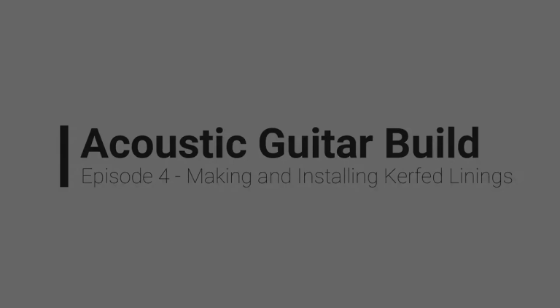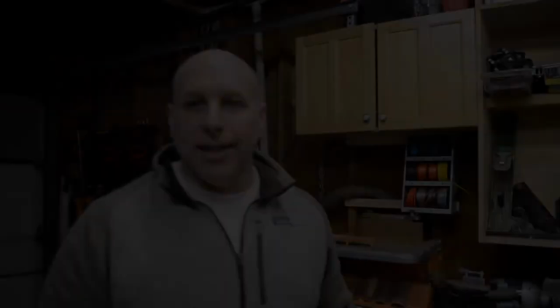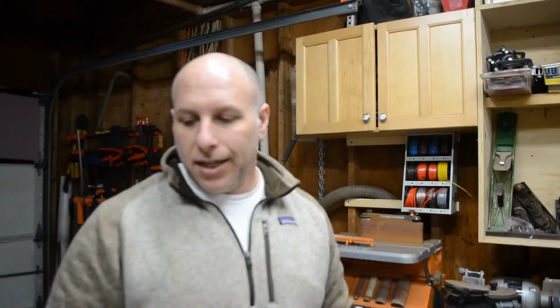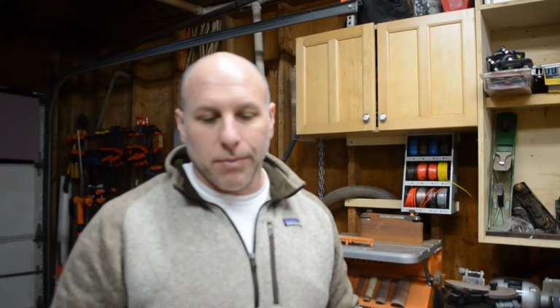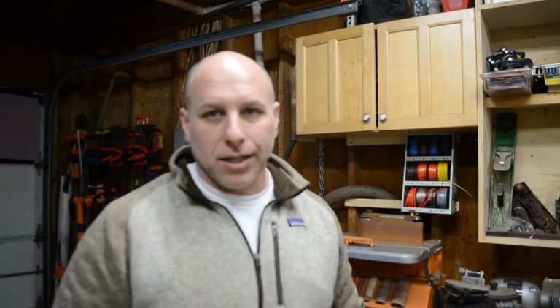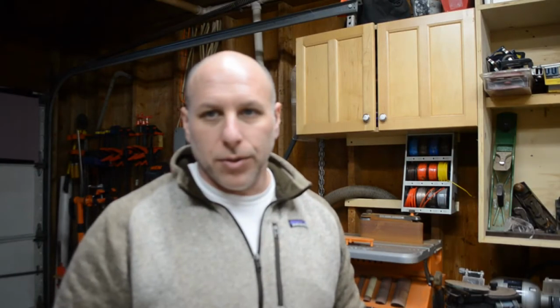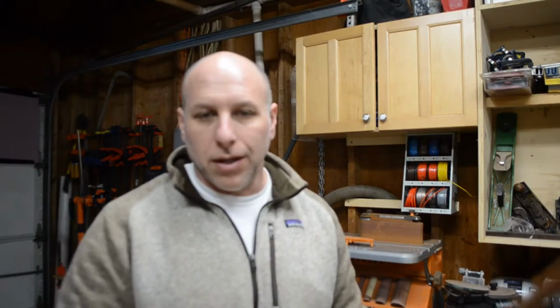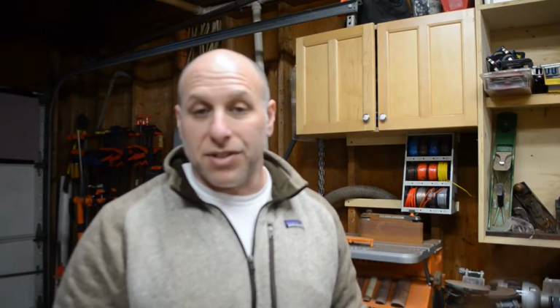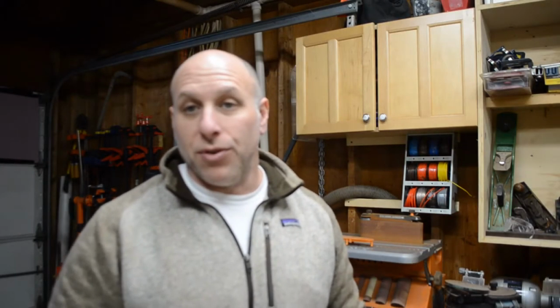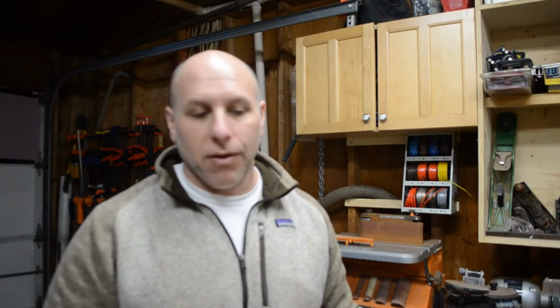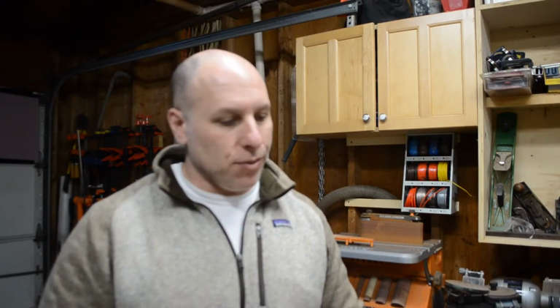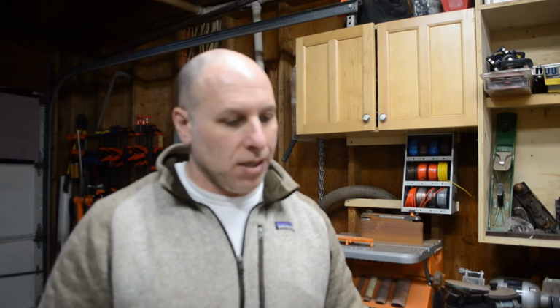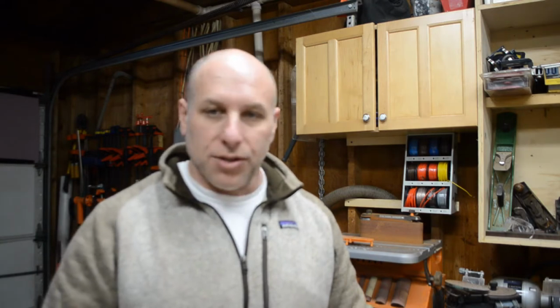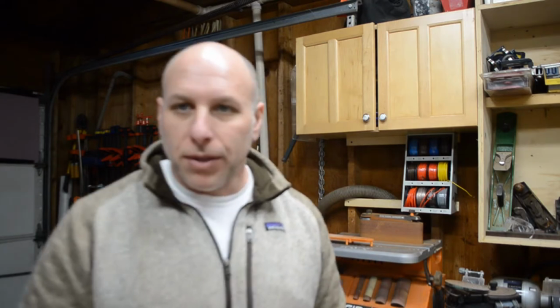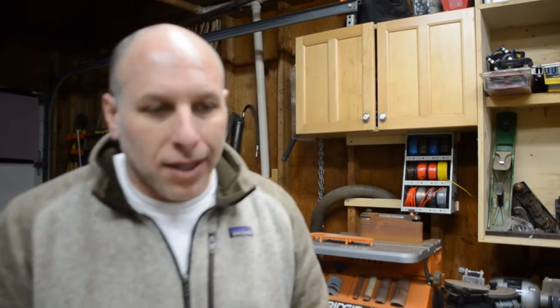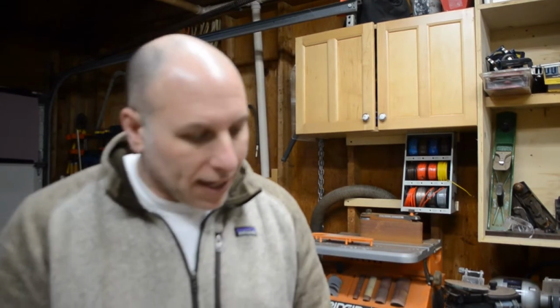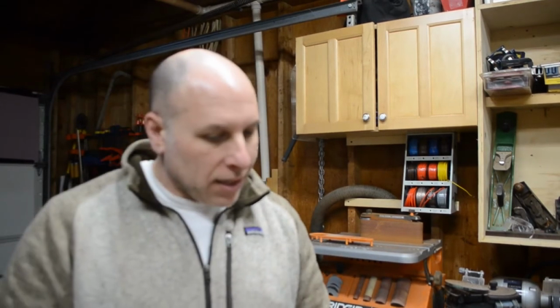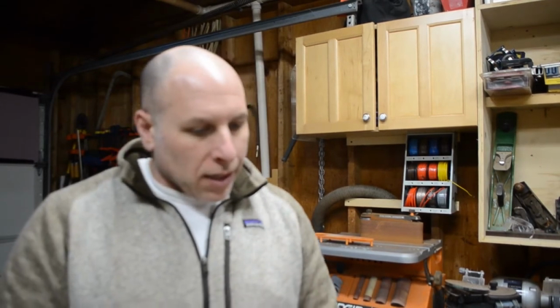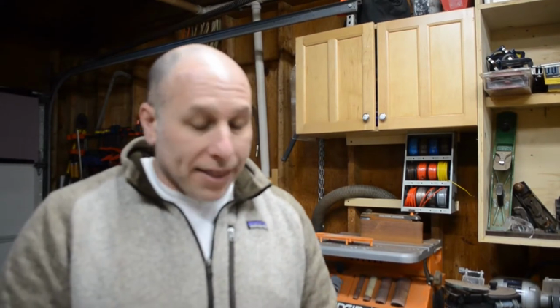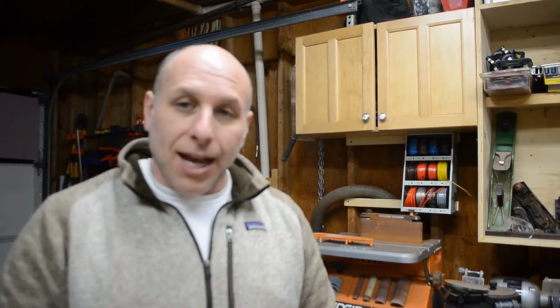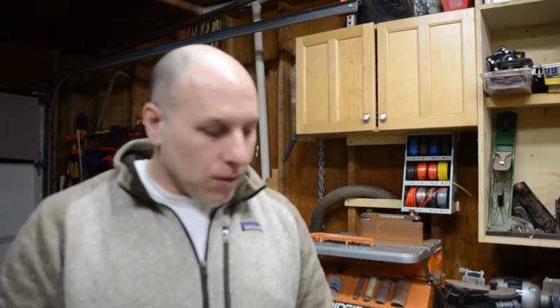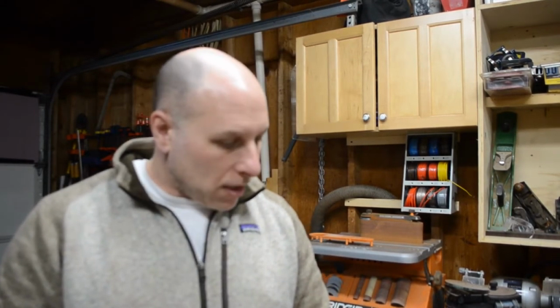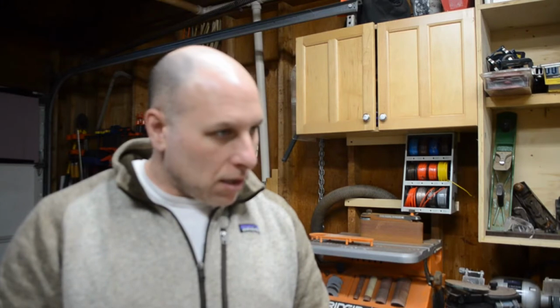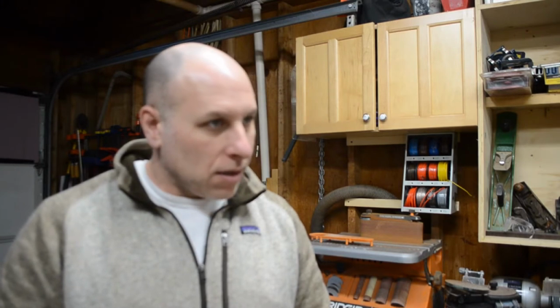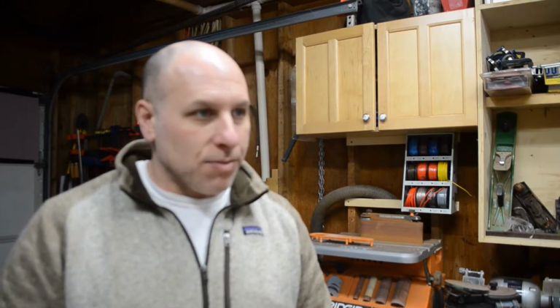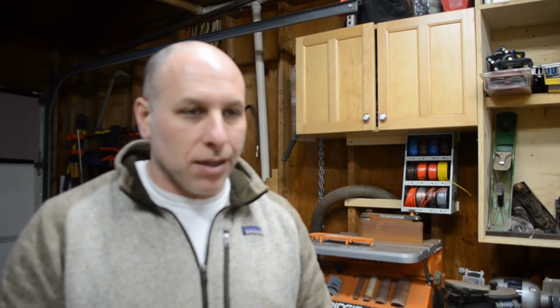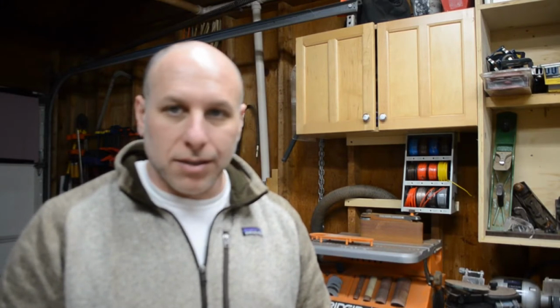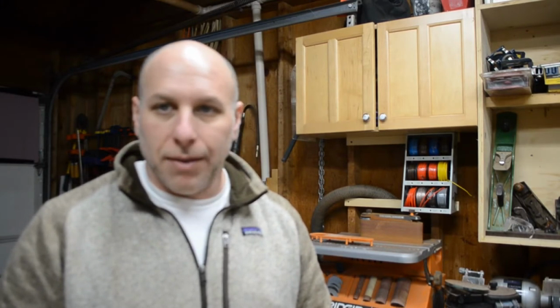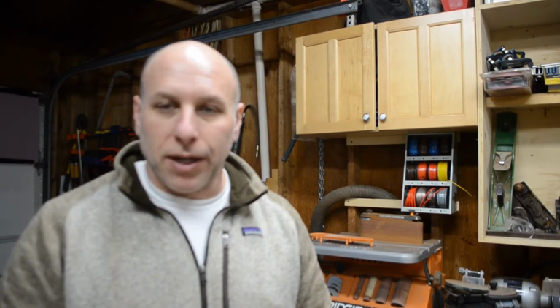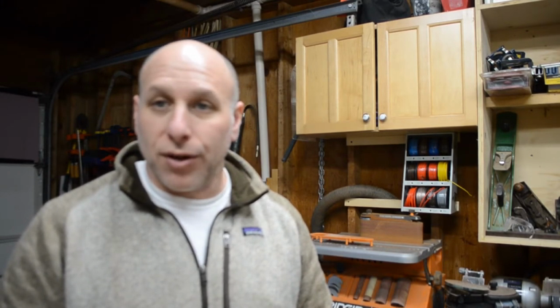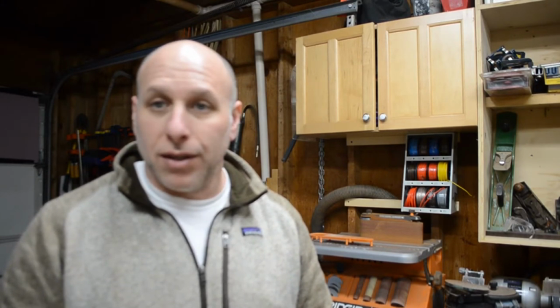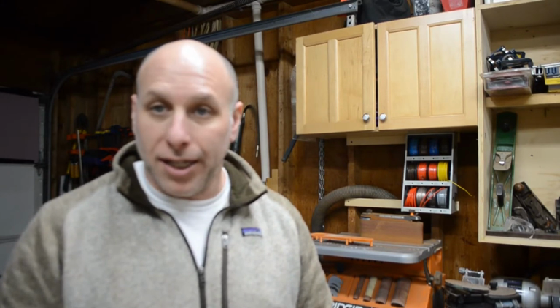Hey gang, welcome back to — I believe this is episode 4 of my acoustic guitar build. And in this episode, I'm going to be spending time working on the kerf linings.